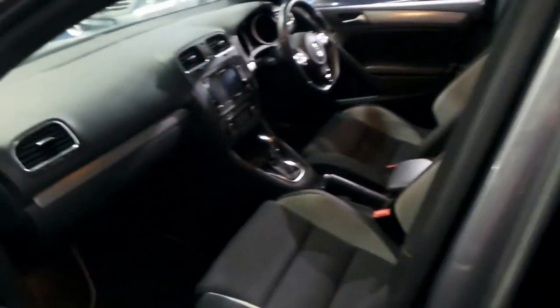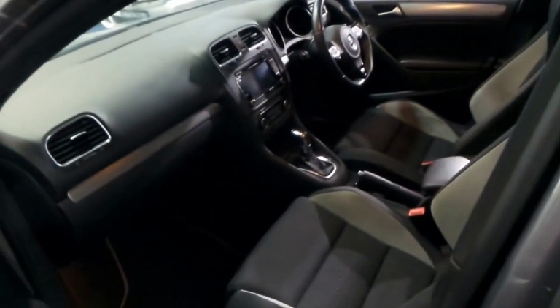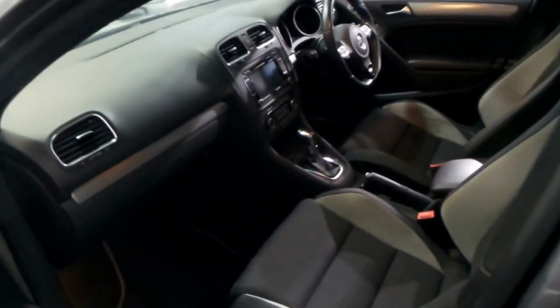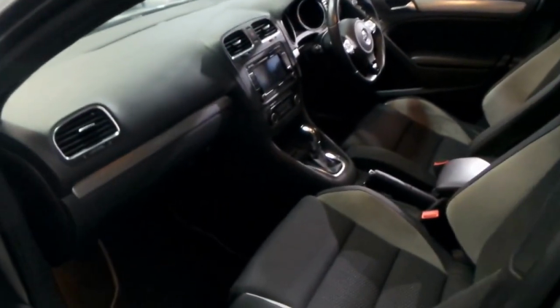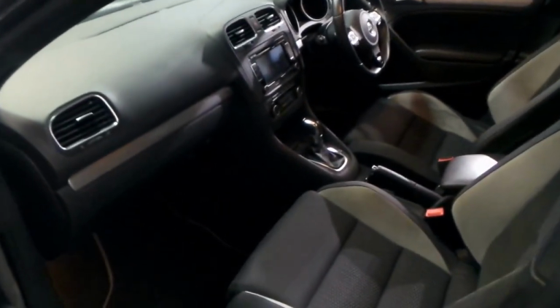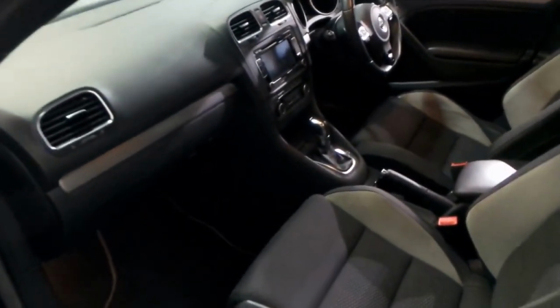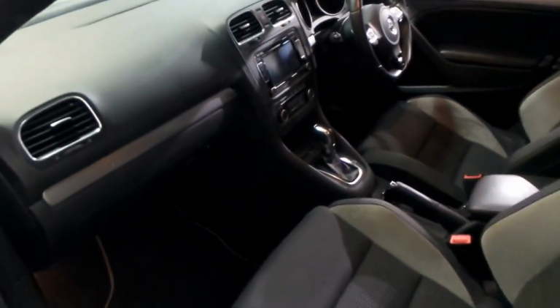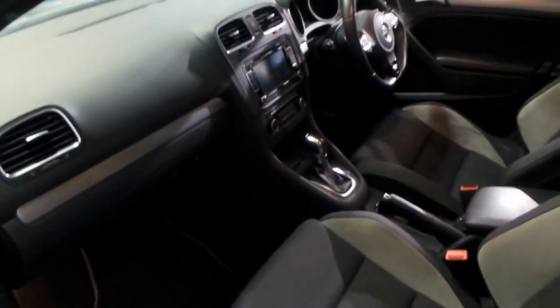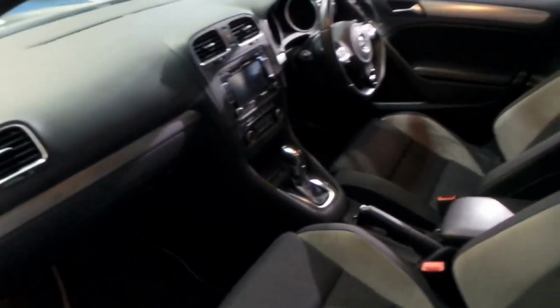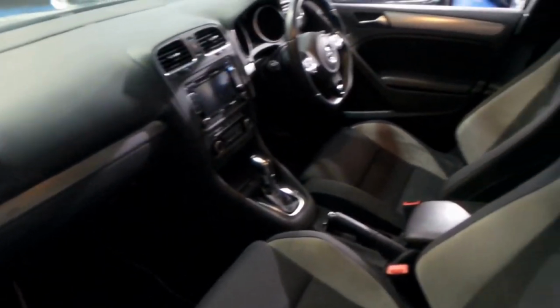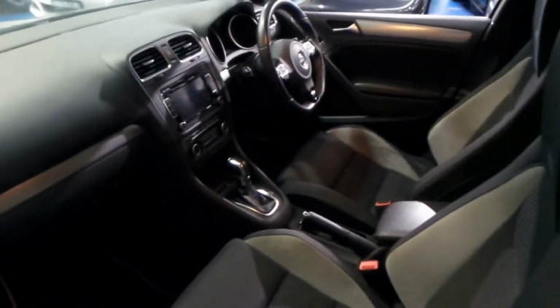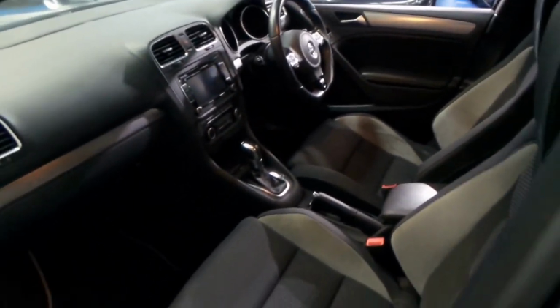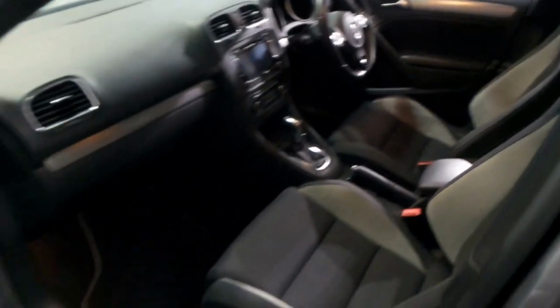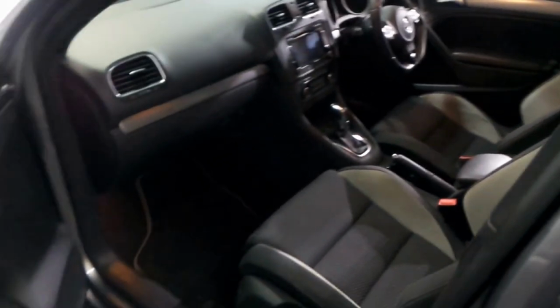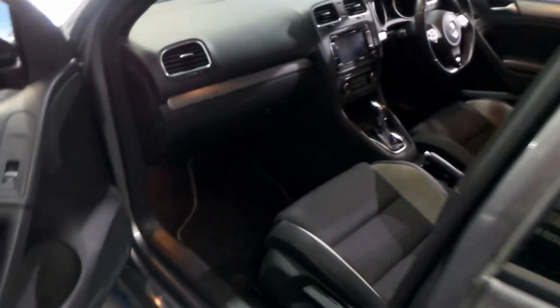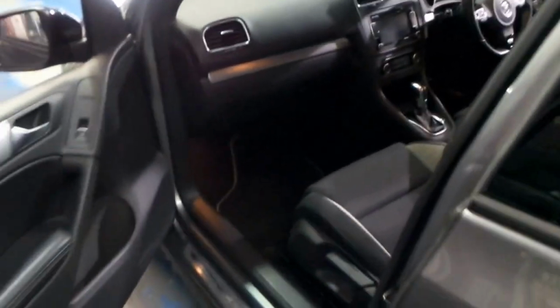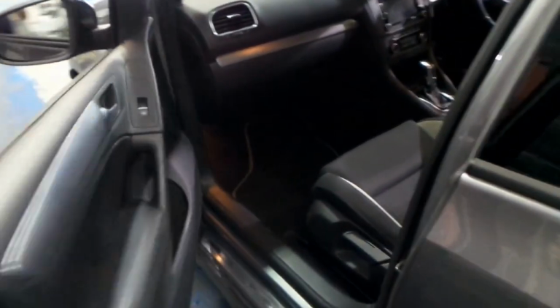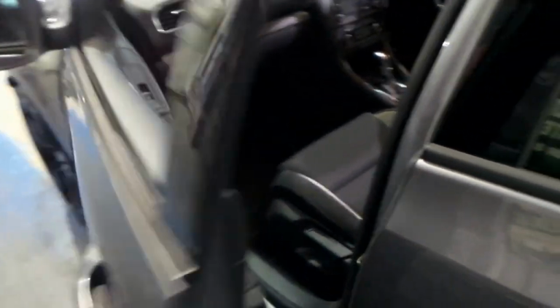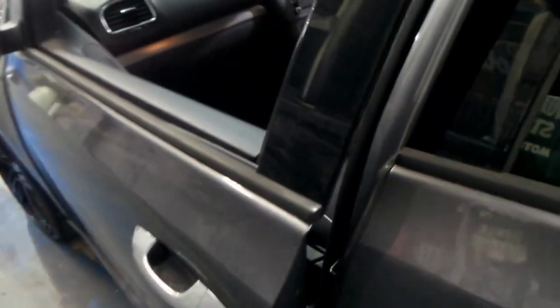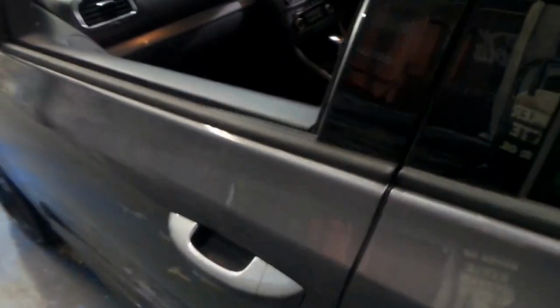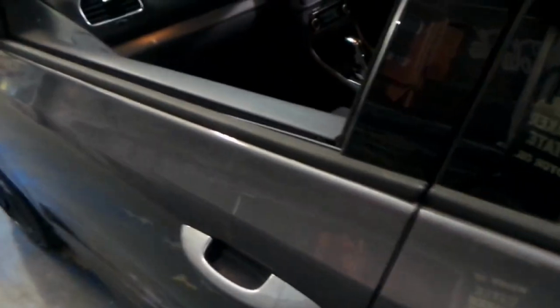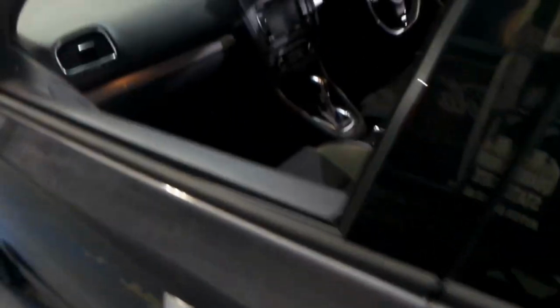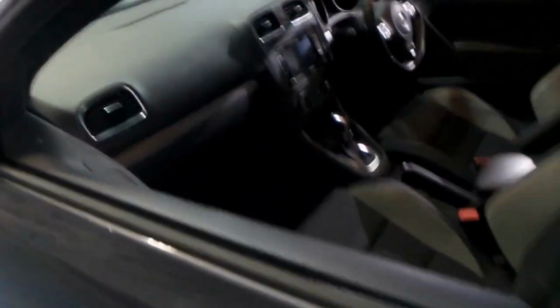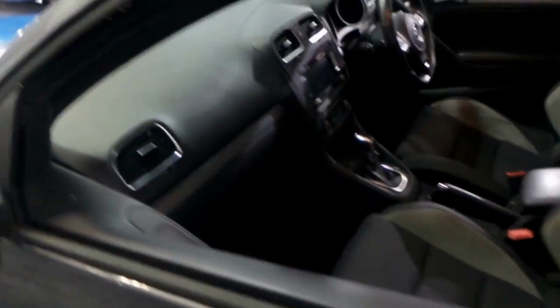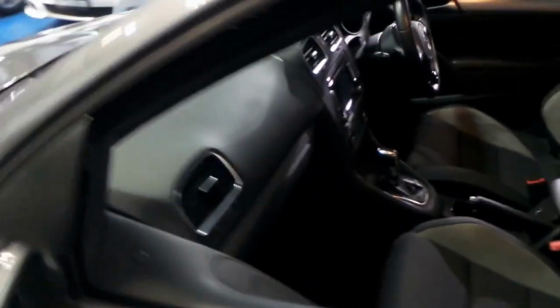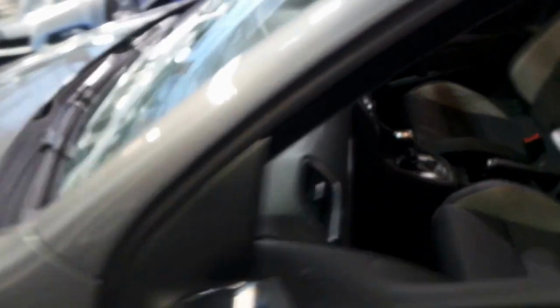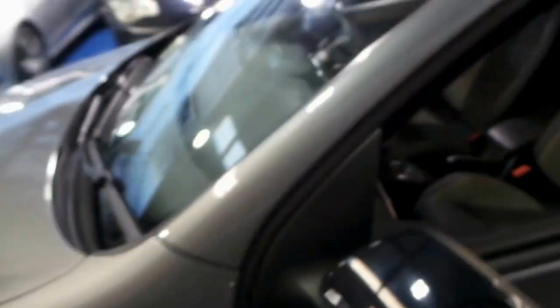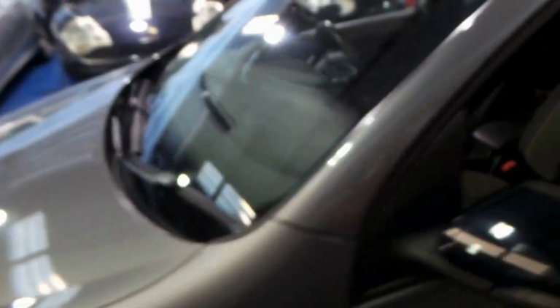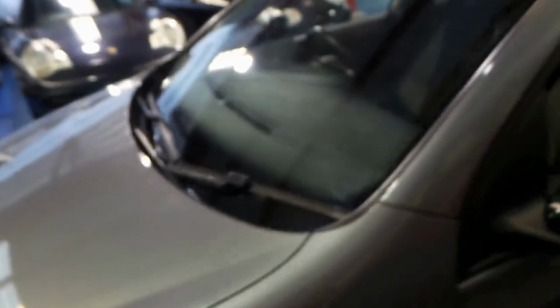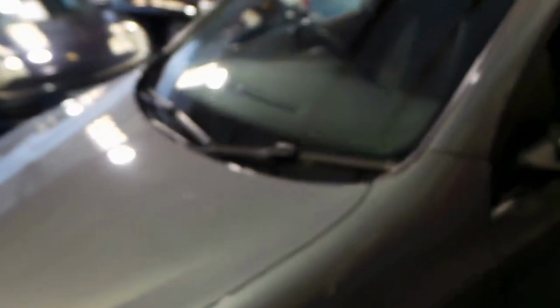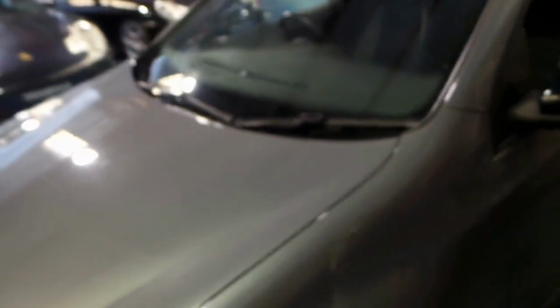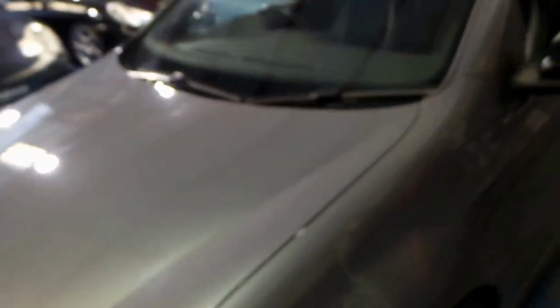Obviously it's got the DSG transmission. It's got the three-spoke steering wheel. And all in all, it's just a very, very nice car.